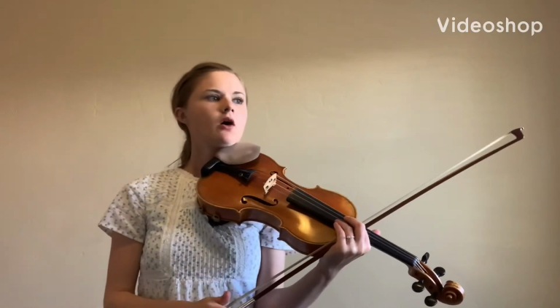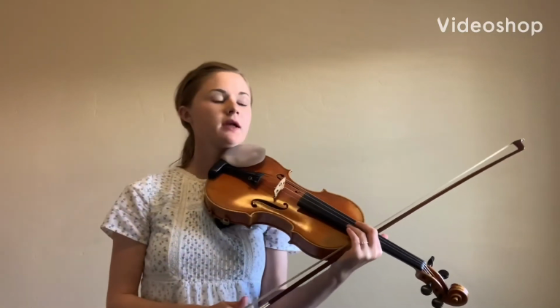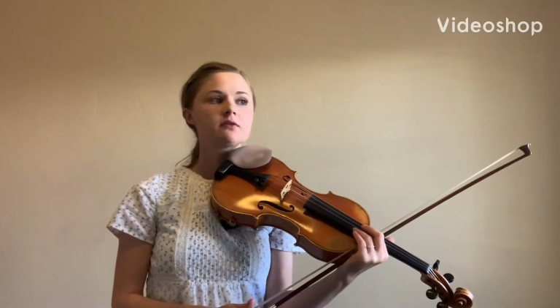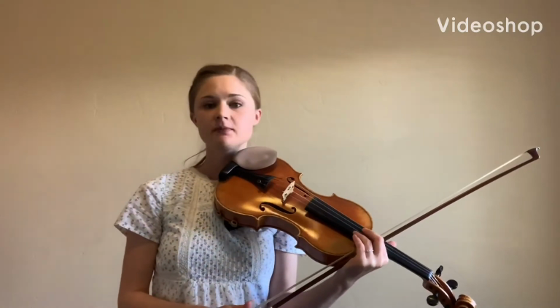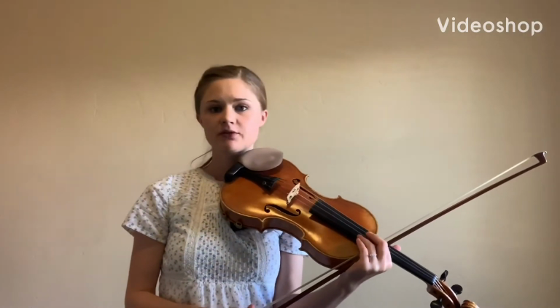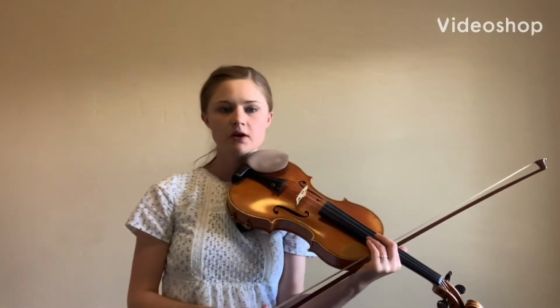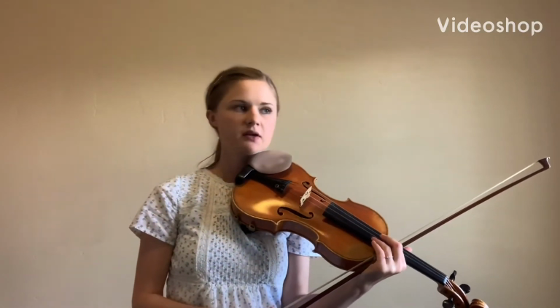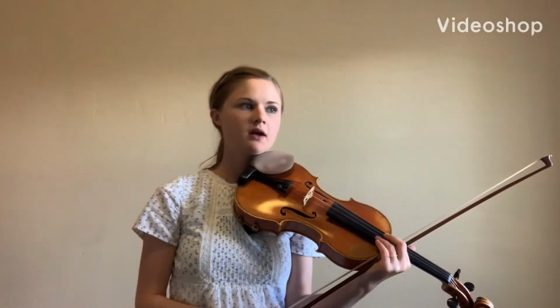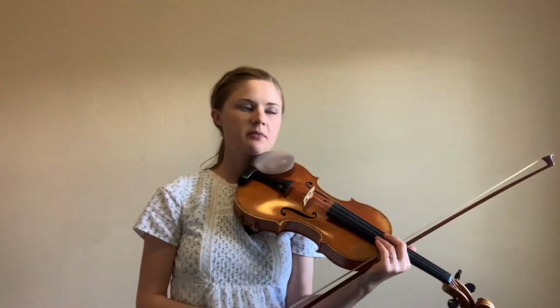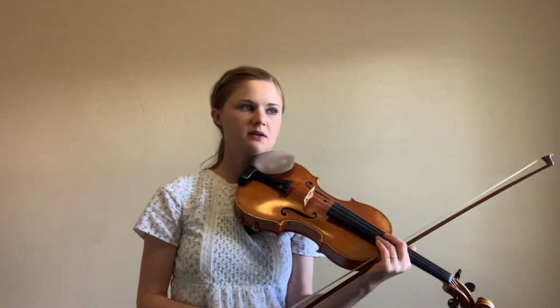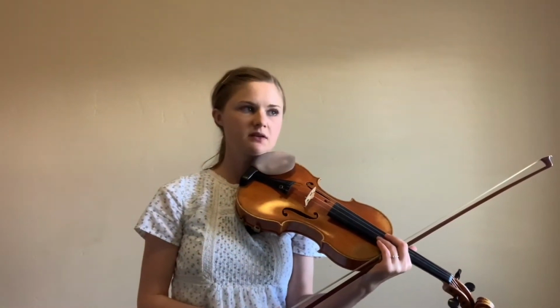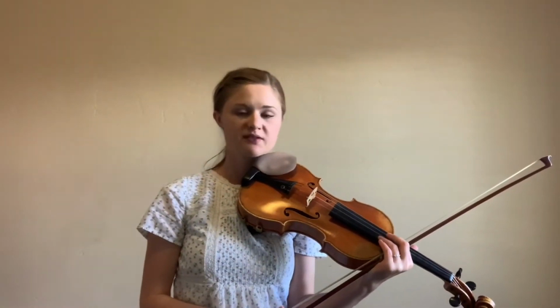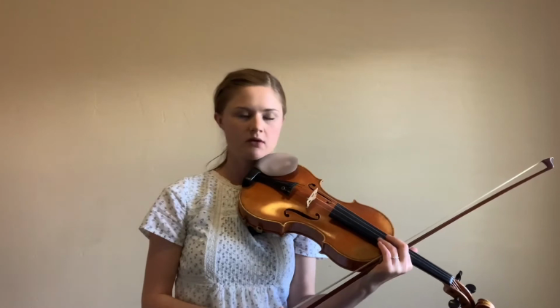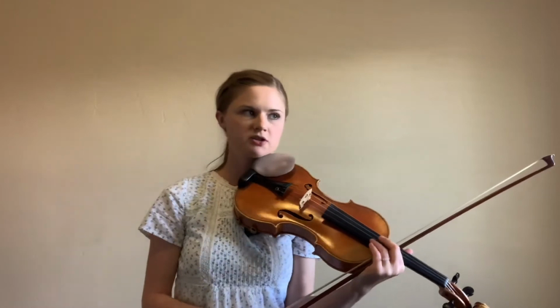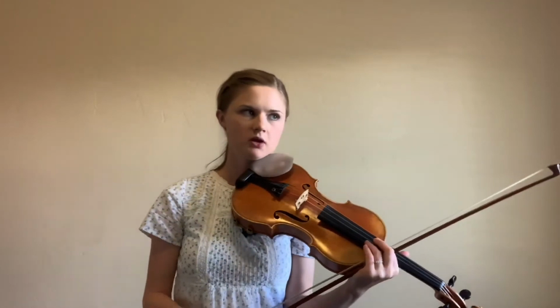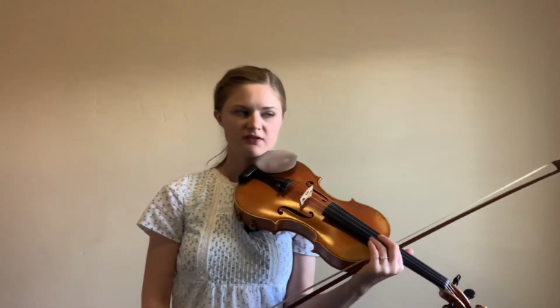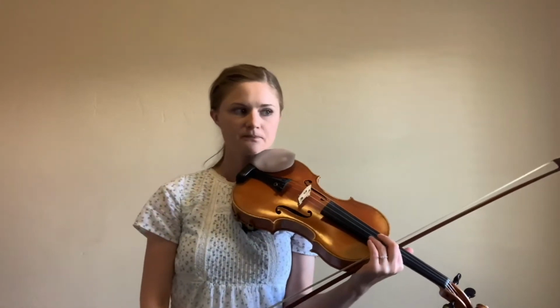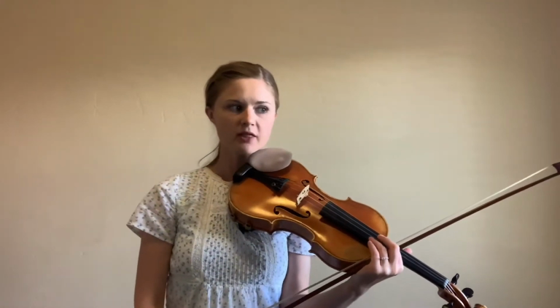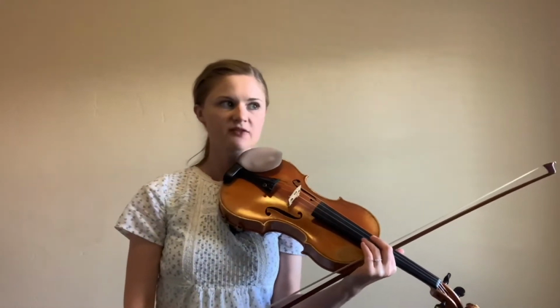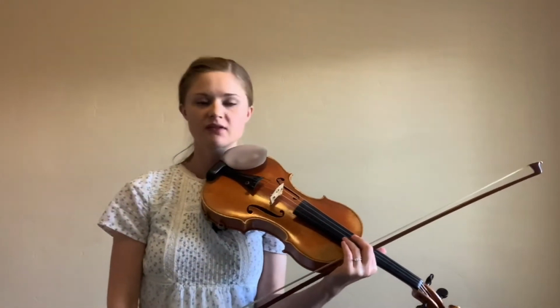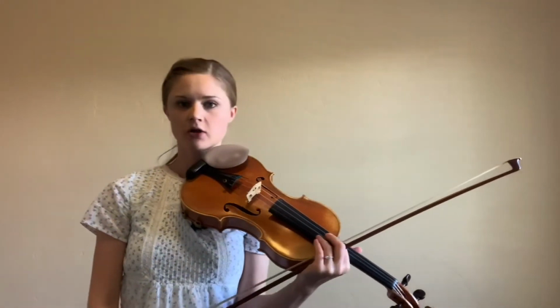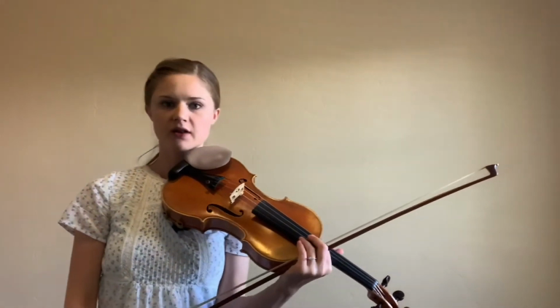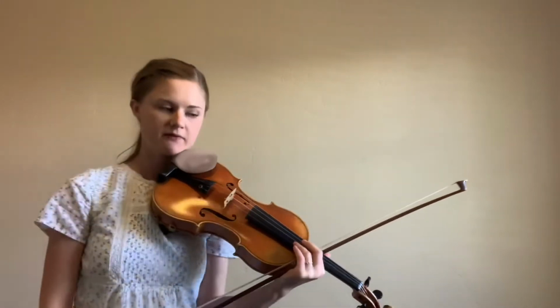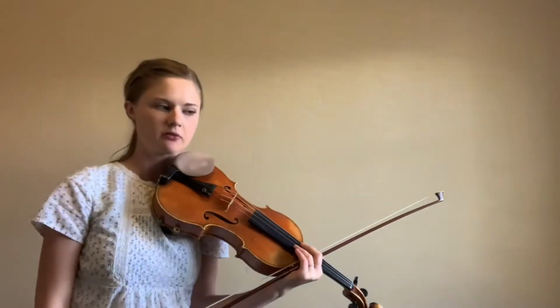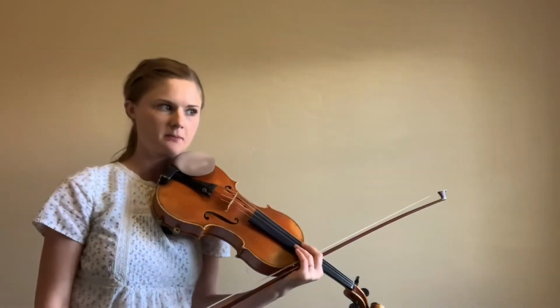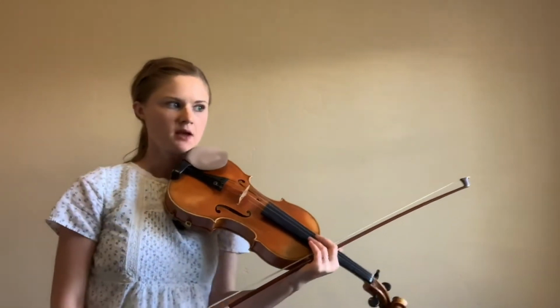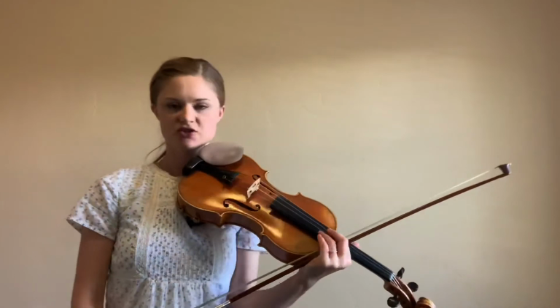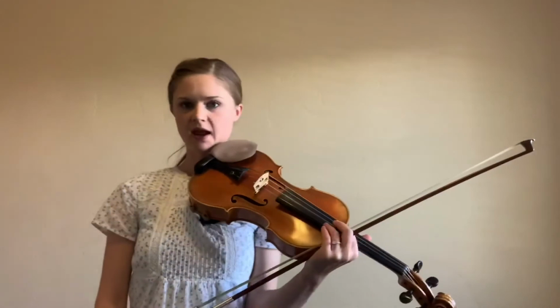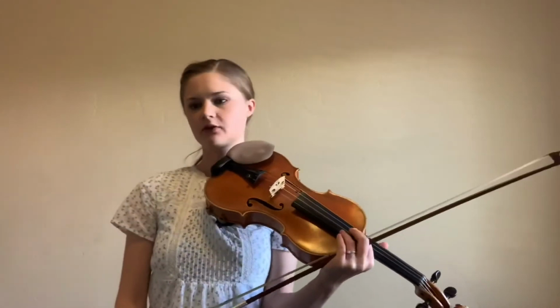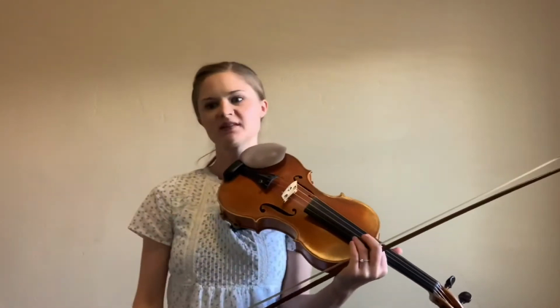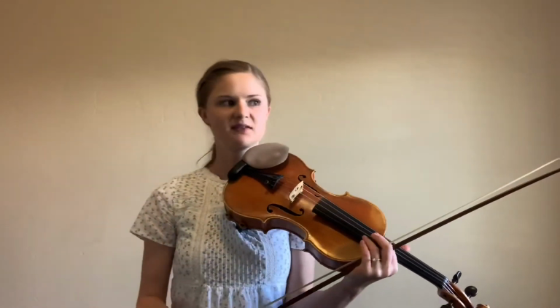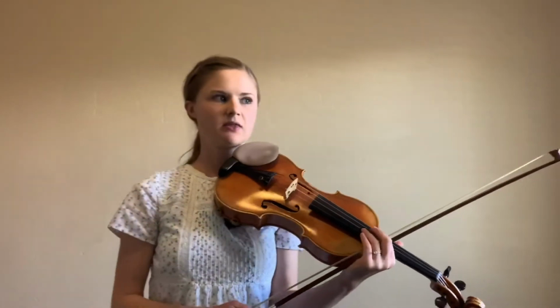Next up is the Two Grenadiers — this is number seven in book two. One of the first new things that we're going to learn is a fun new rhythm: it's a dotted eighth note plus a sixteenth note.